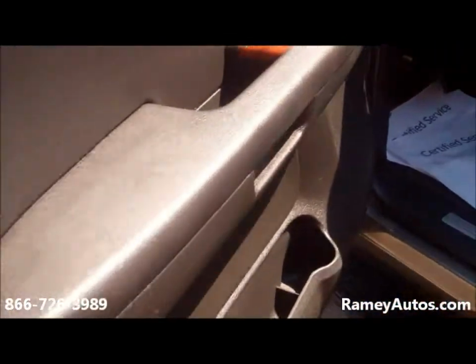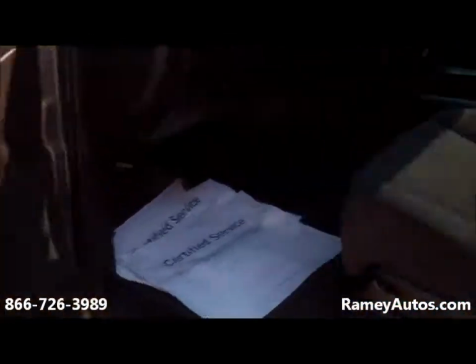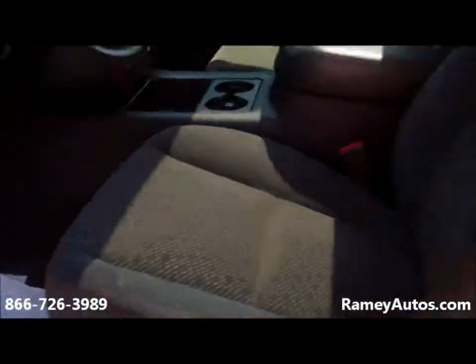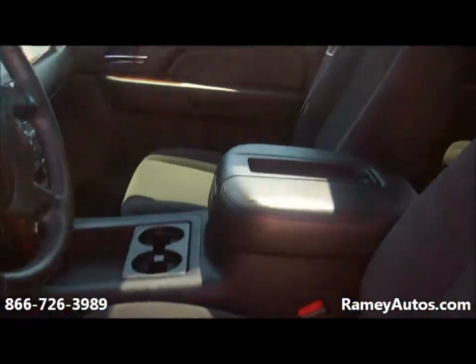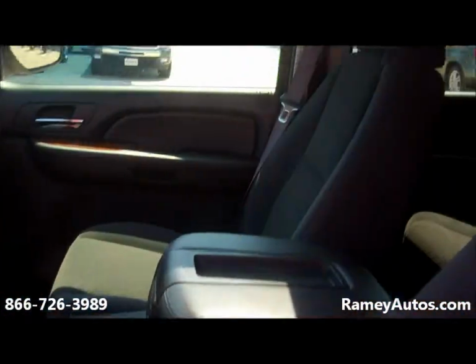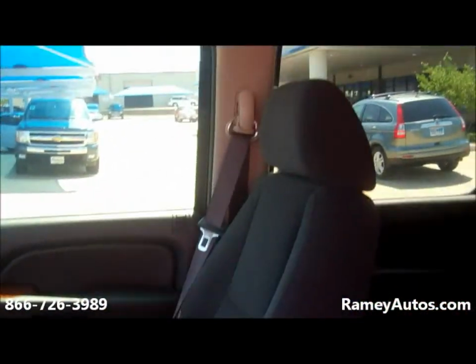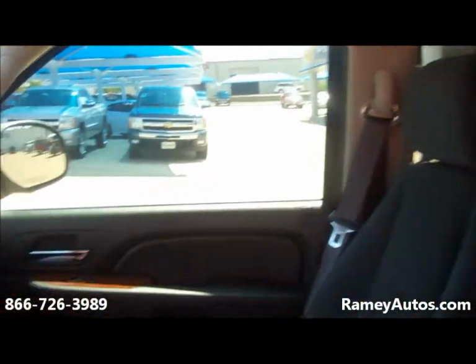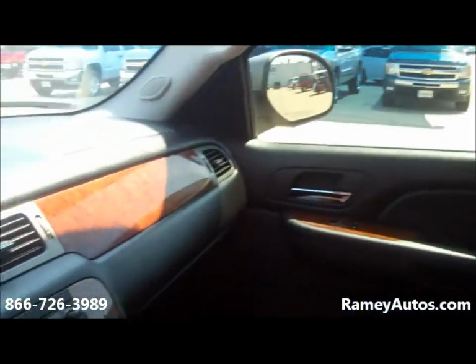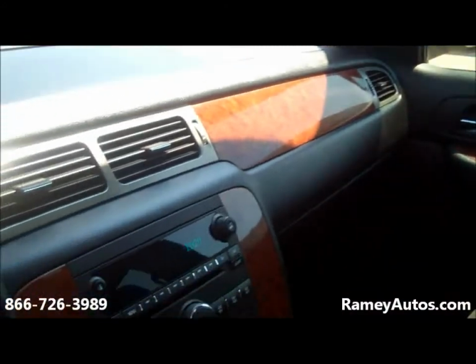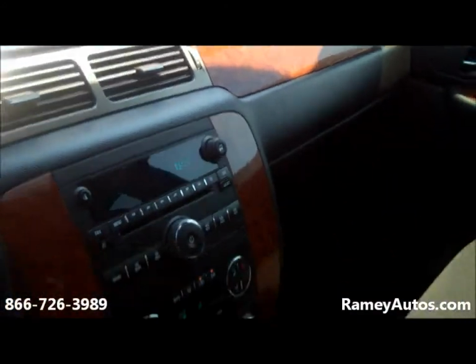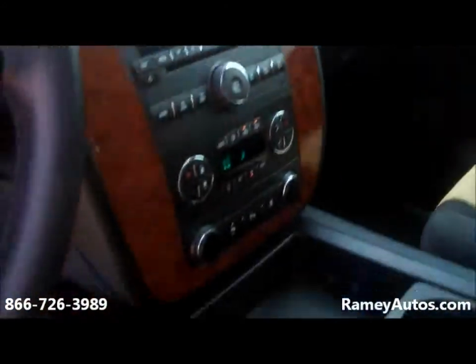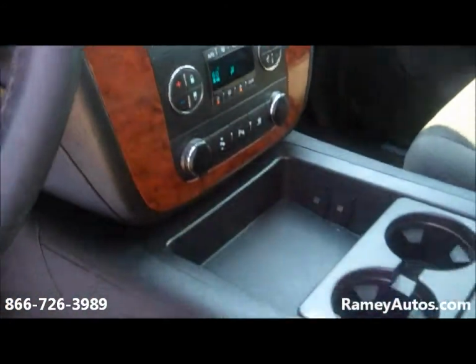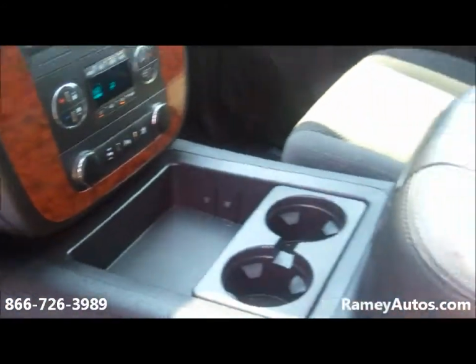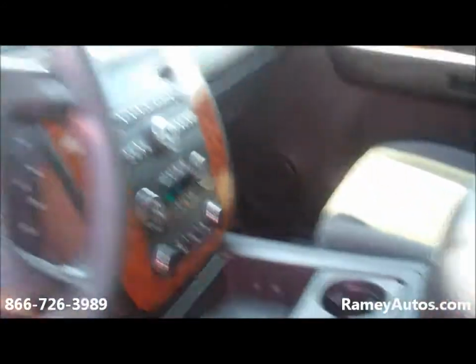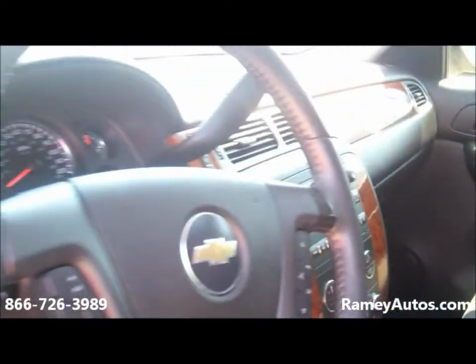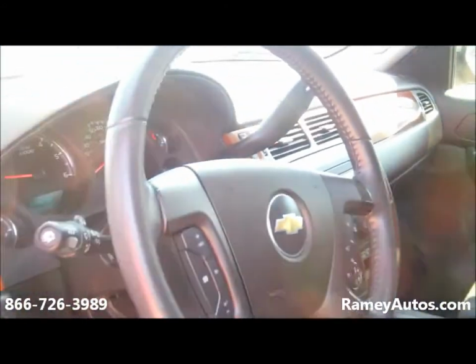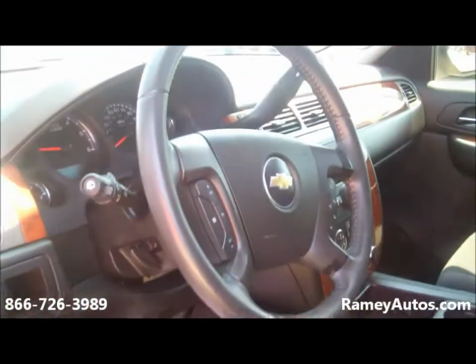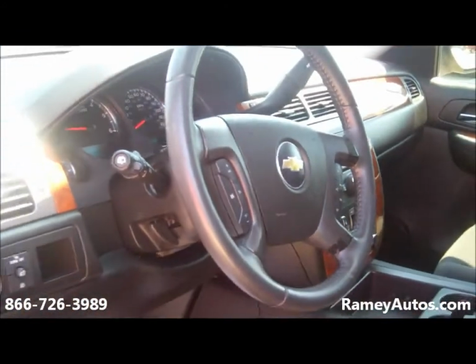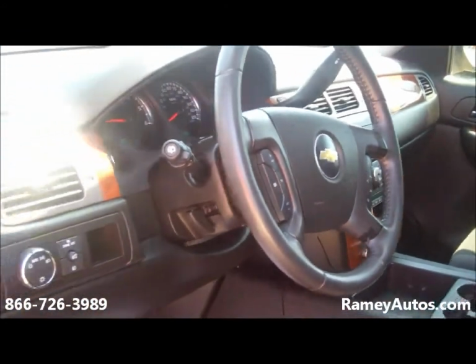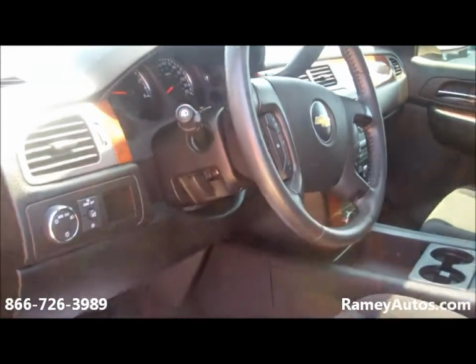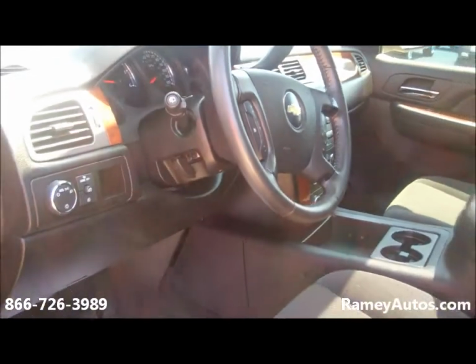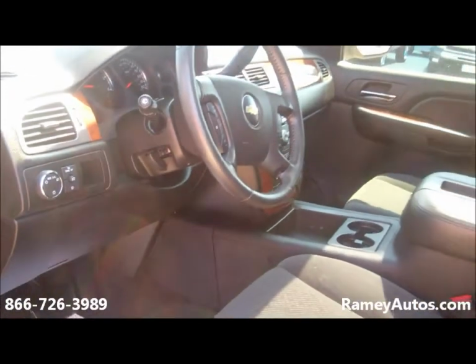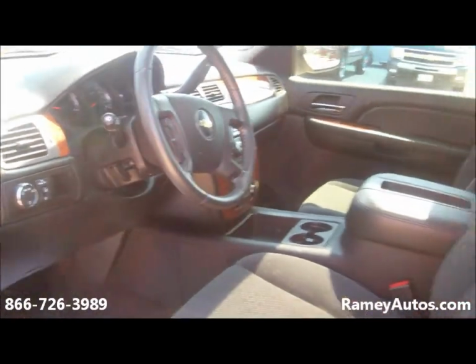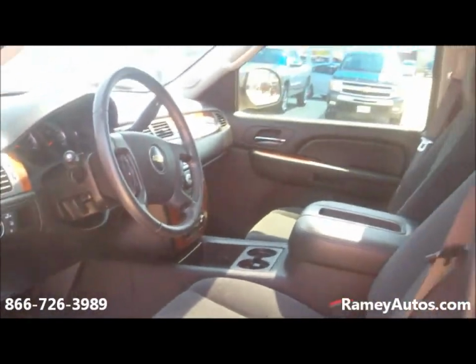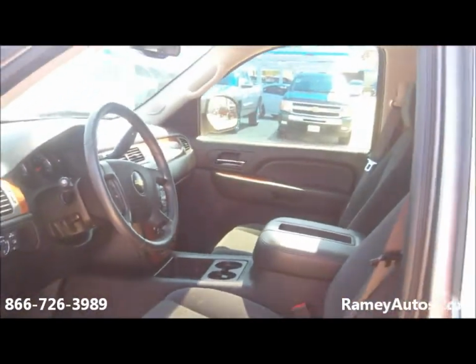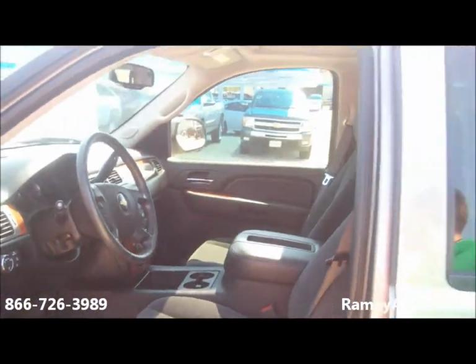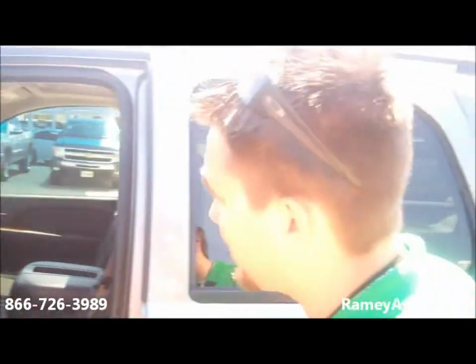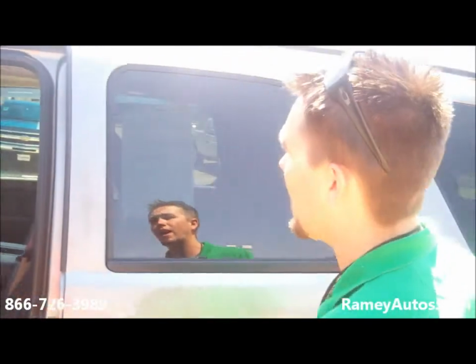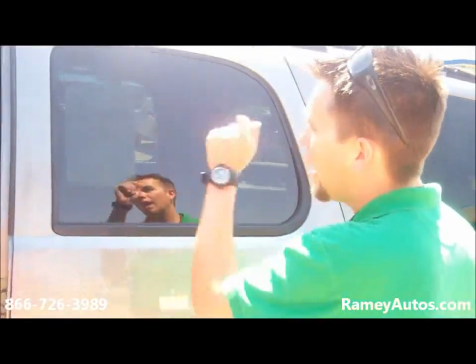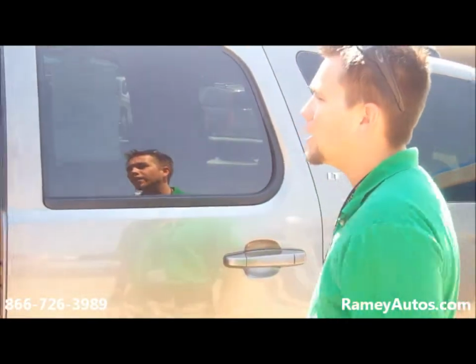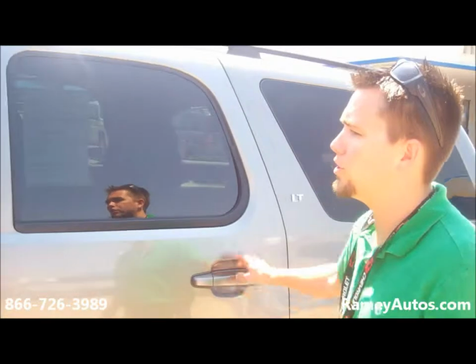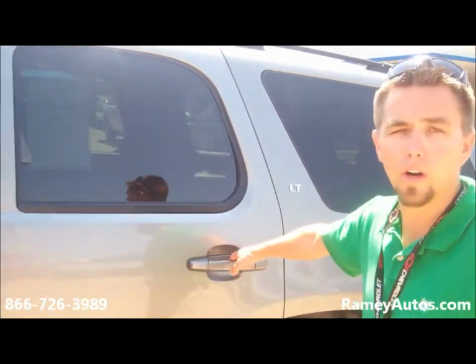It's got all the great features in it, like tri-zone climate control, steering wheel mounted controls, OnStar, and a compass in the dash. It's 102 degrees out there — this thing is hot. It also has a sunroof.